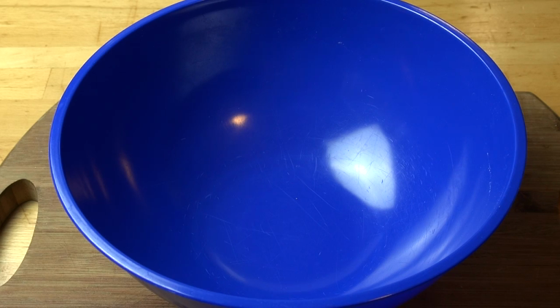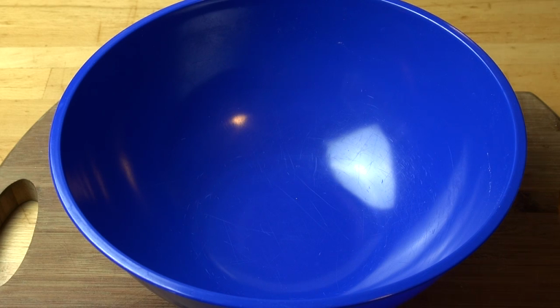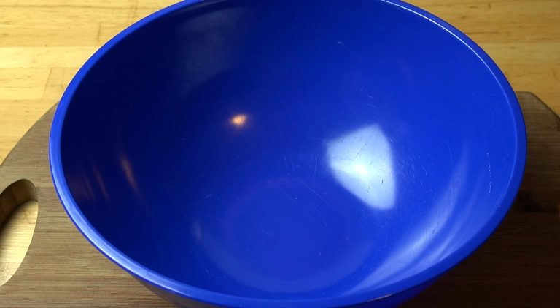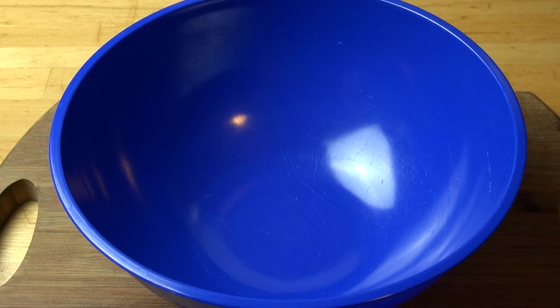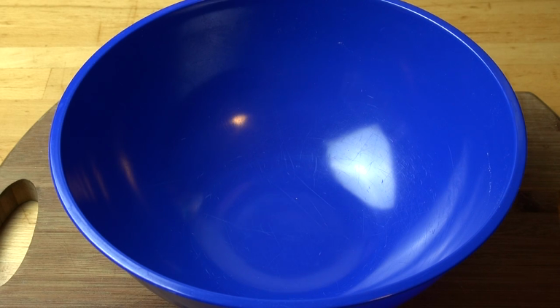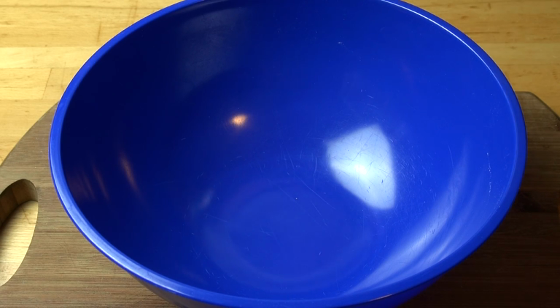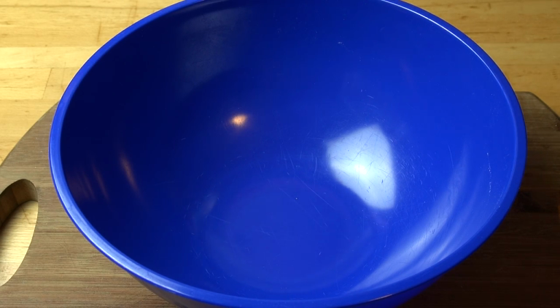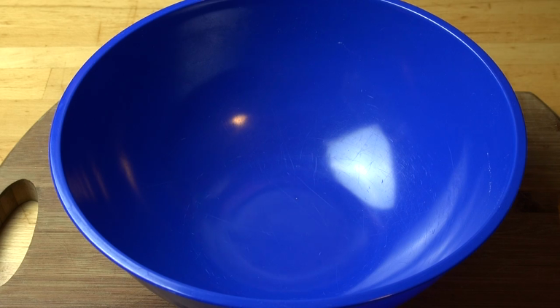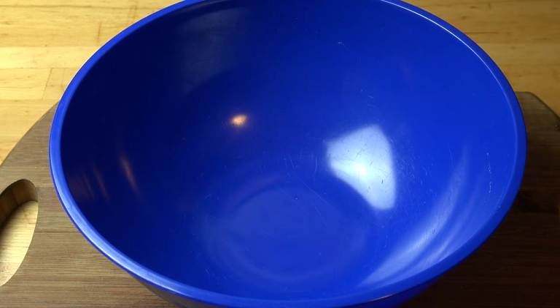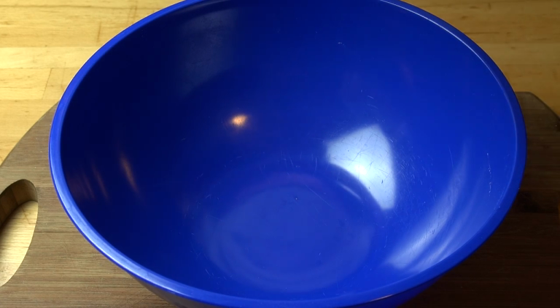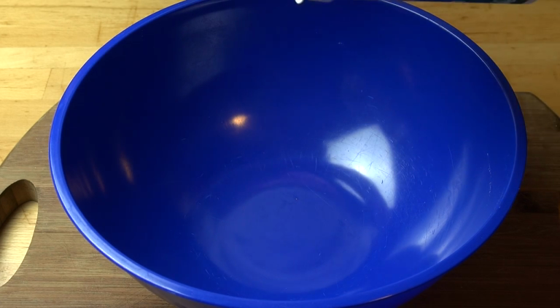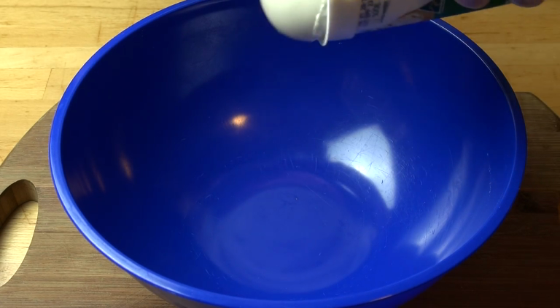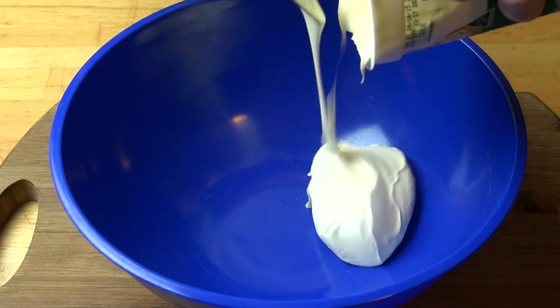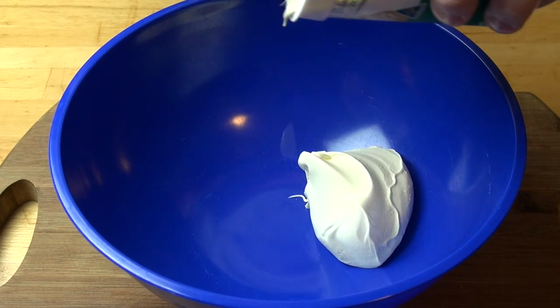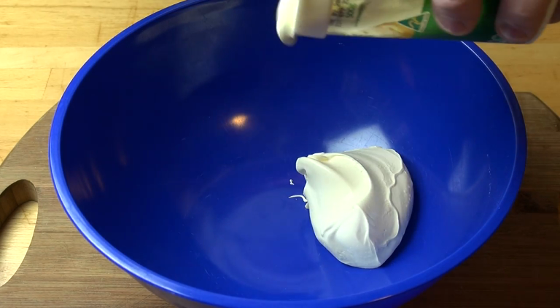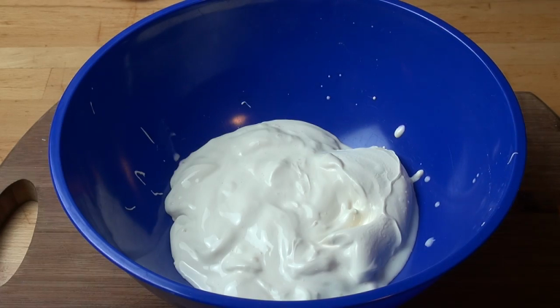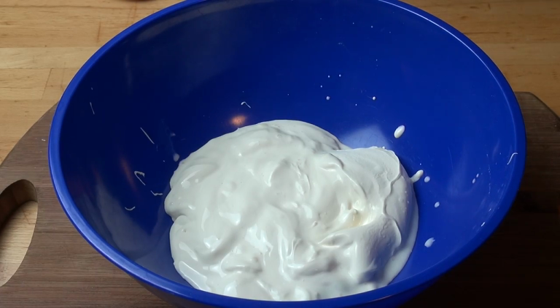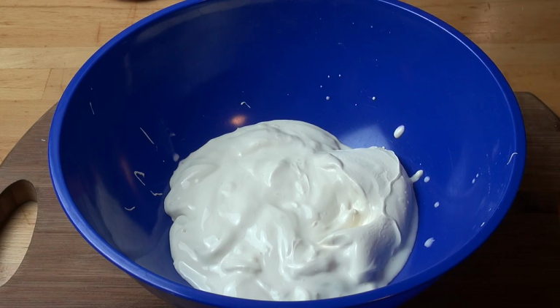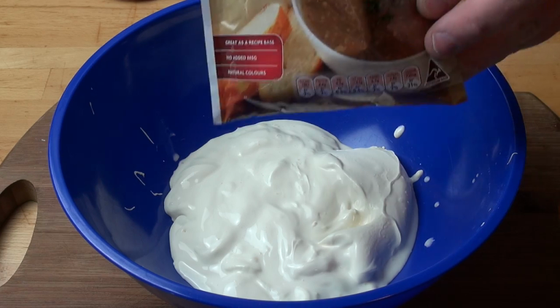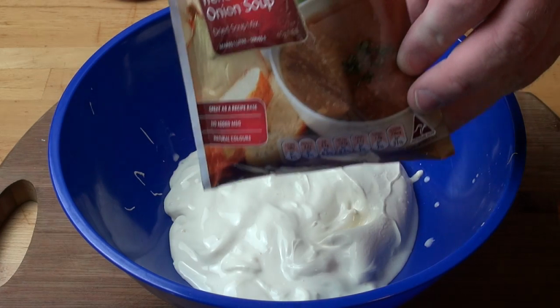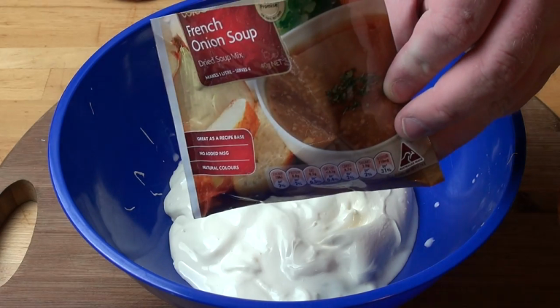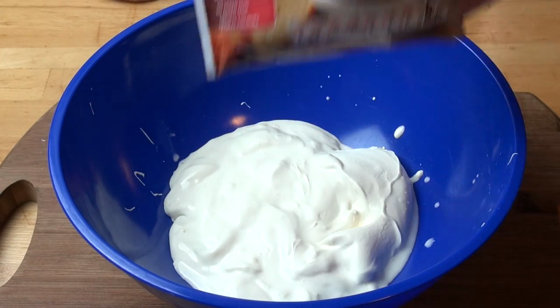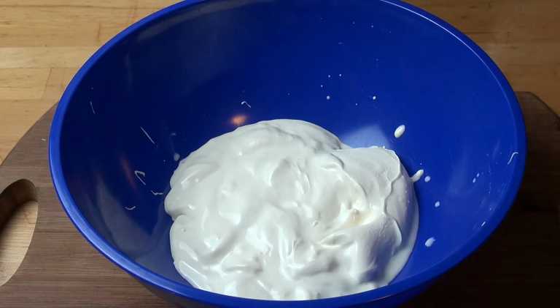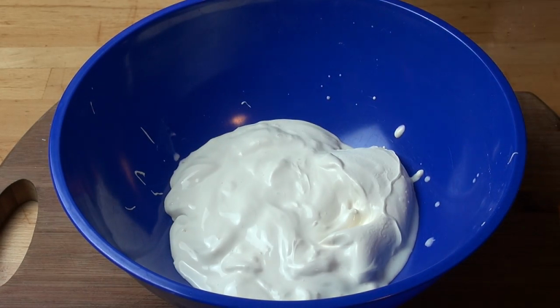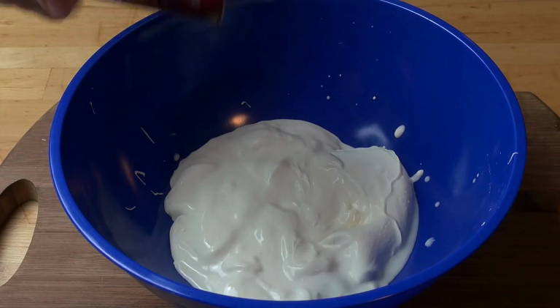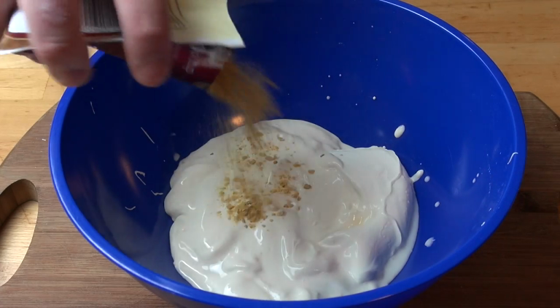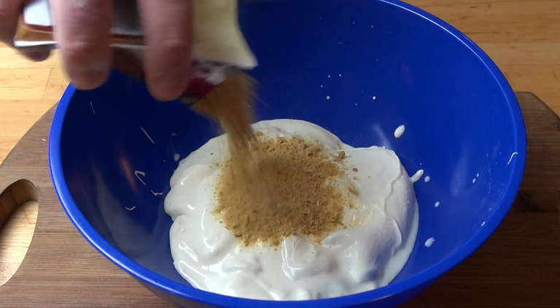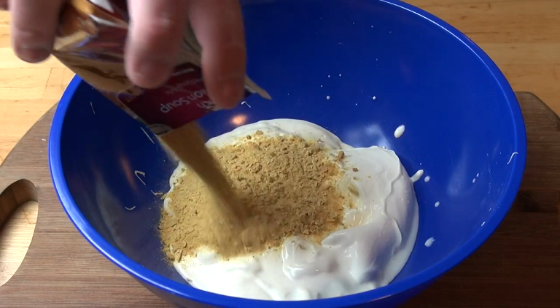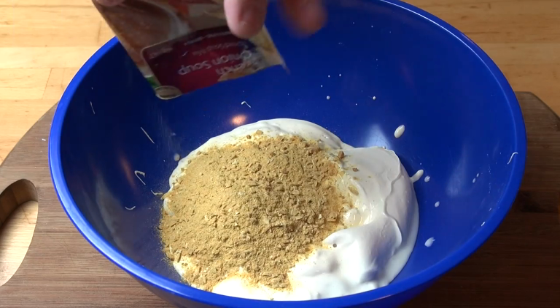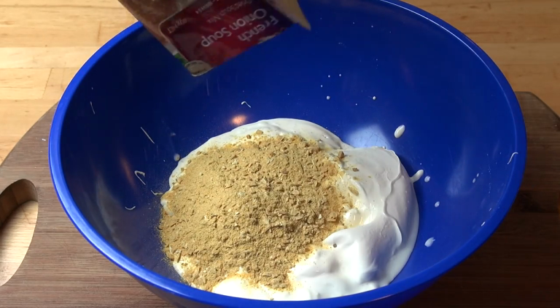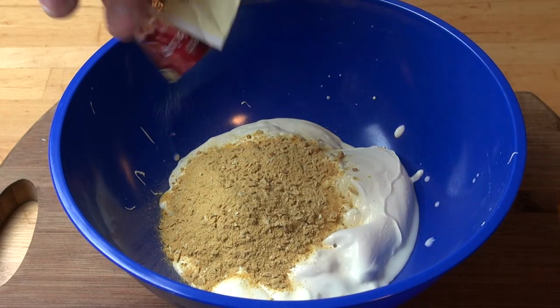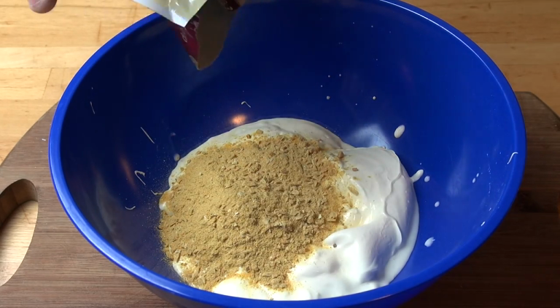Time to make our creamy corn dip. Into a mixing bowl I've got 500 grams of sour cream. To that I'm going to add a 40-gram packet of French onion soup mix — just the powdered stuff. You'll find this in the soup aisle of most supermarkets.